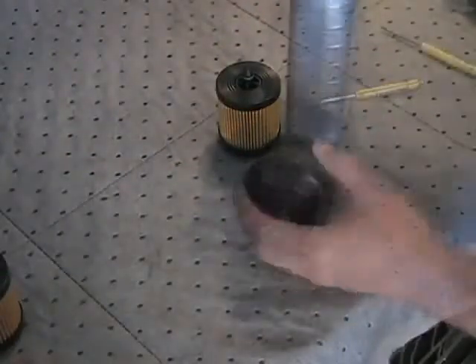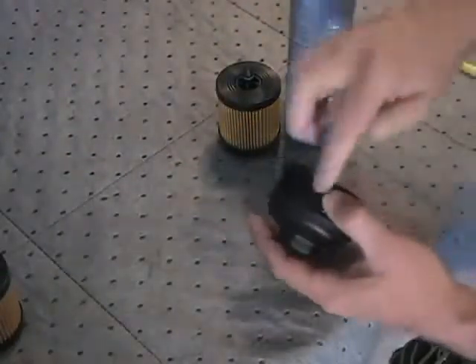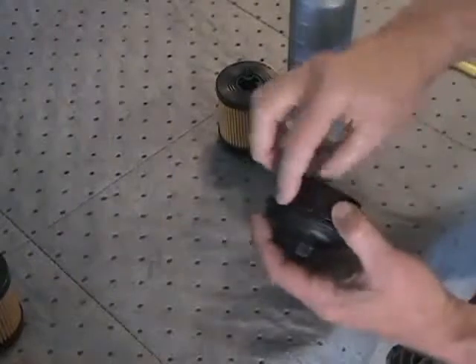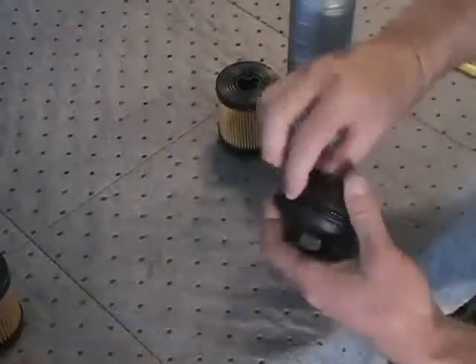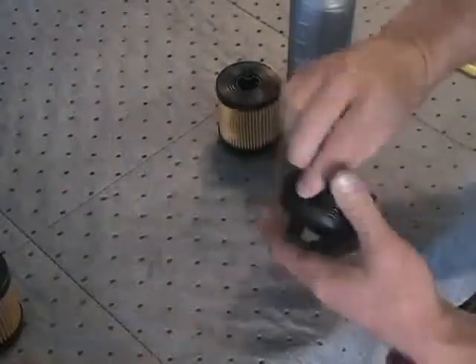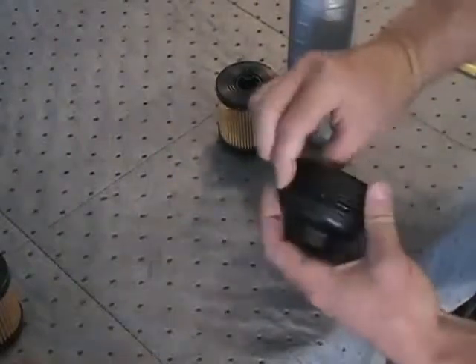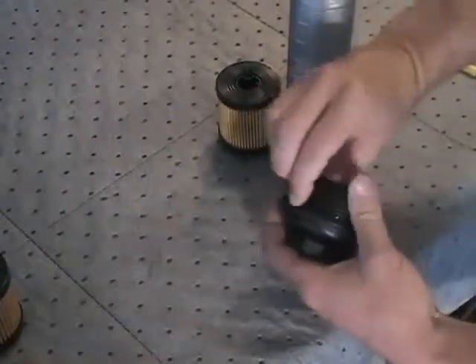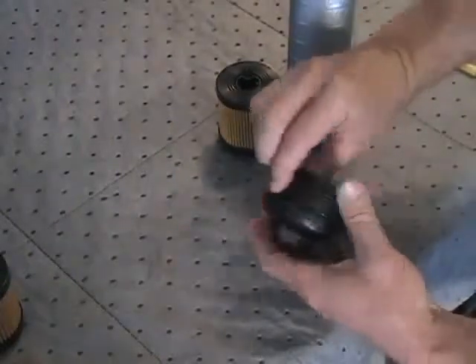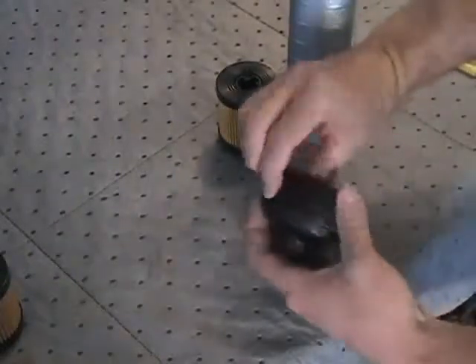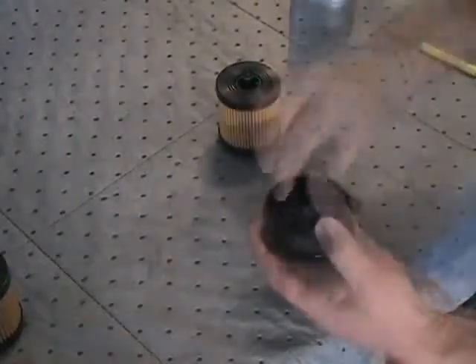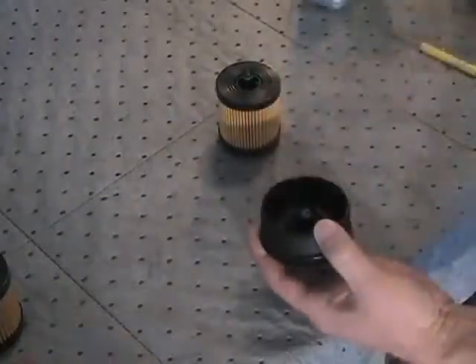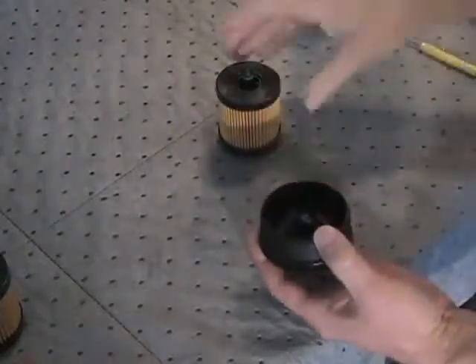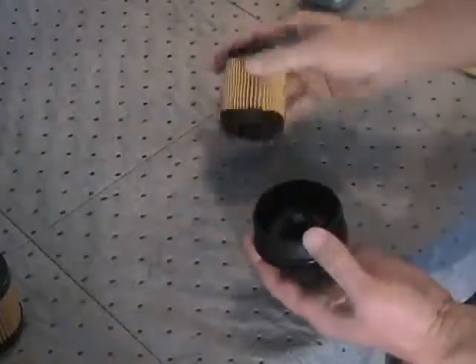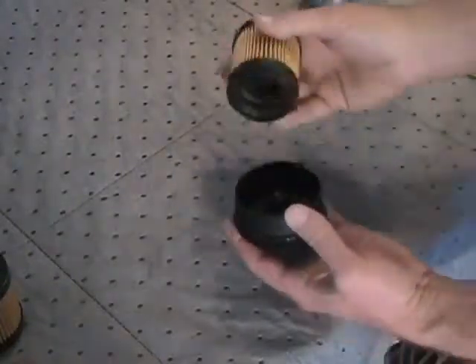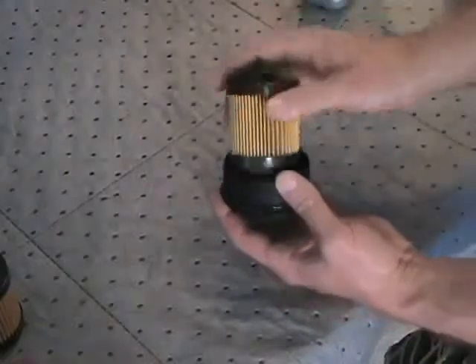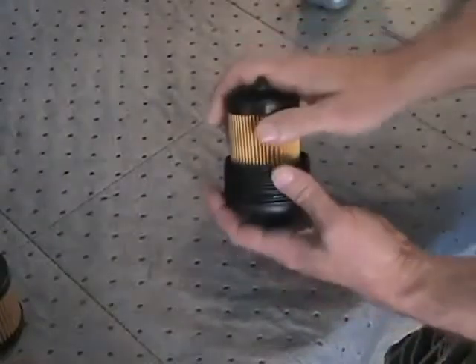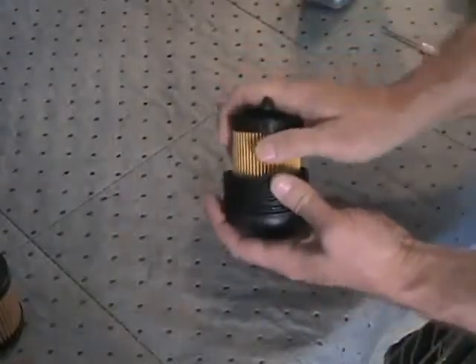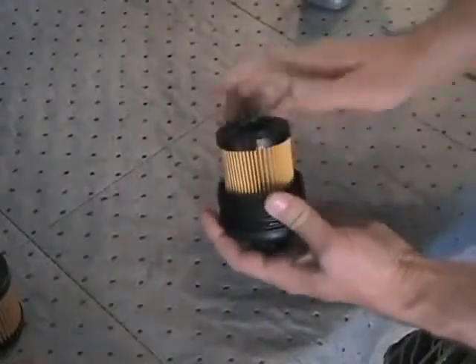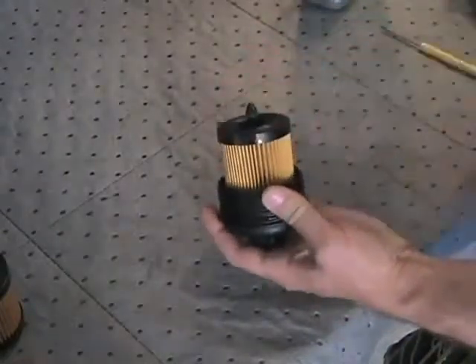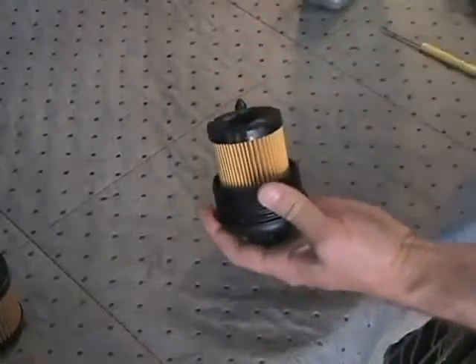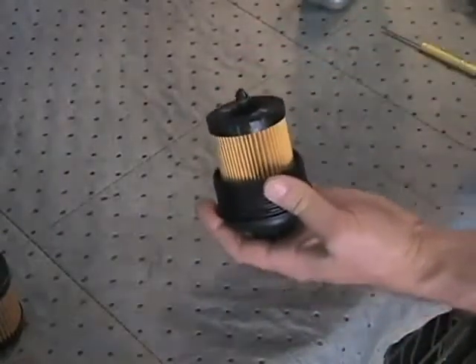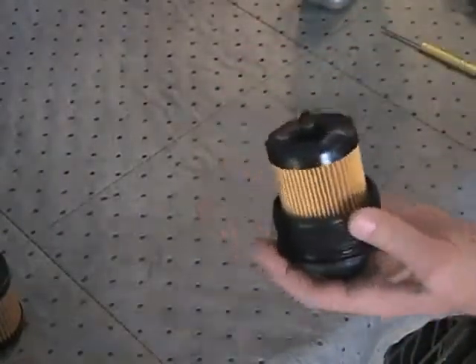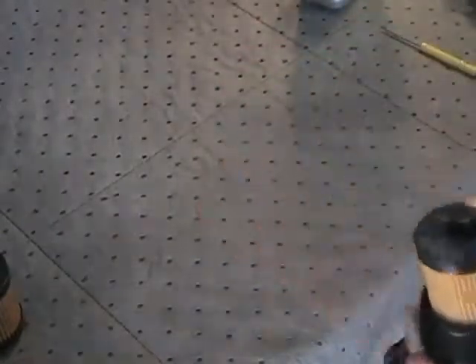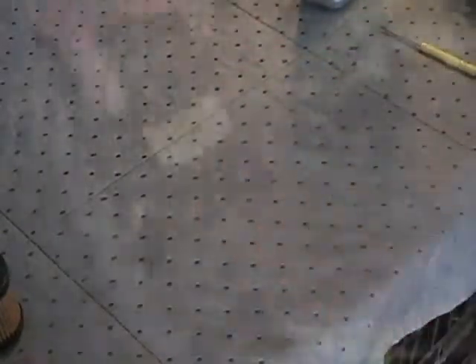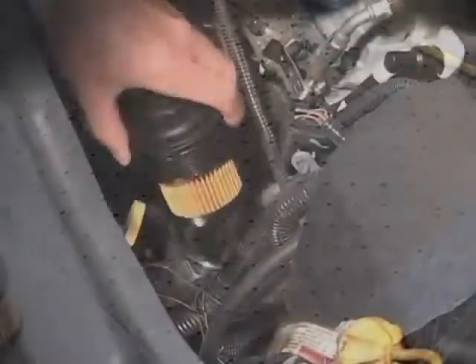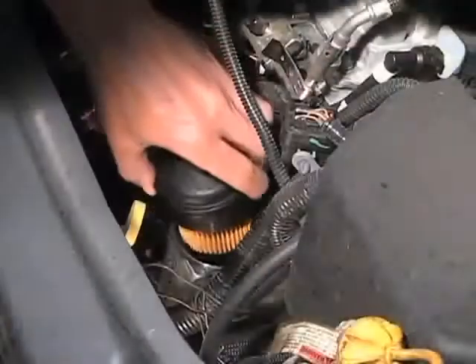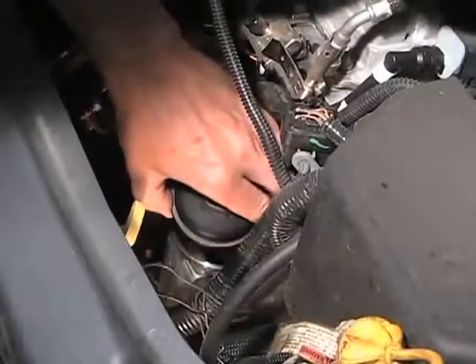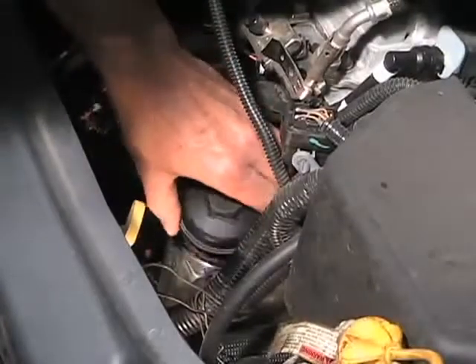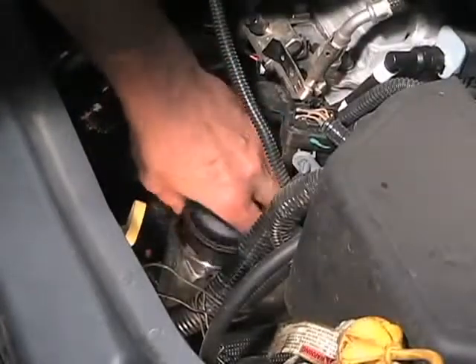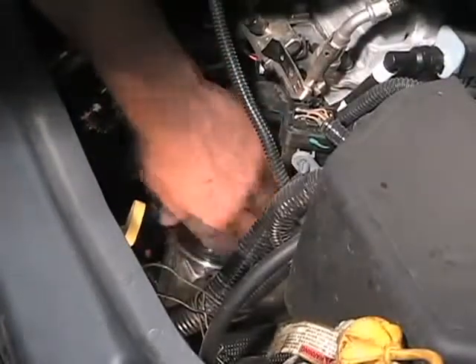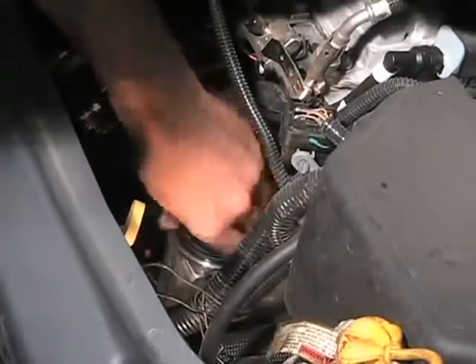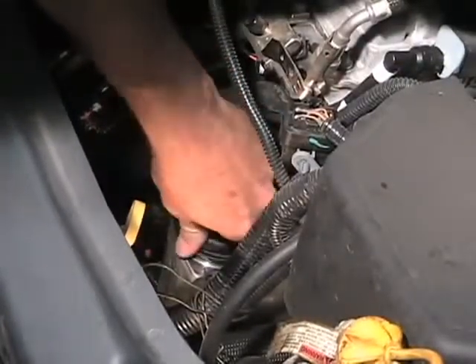Apply clean engine oil to the new O-ring. Place the new filter cartridge in the housing cap. Install the housing cap and filter into the filter housing by hand until you feel the O-ring begin to compress.